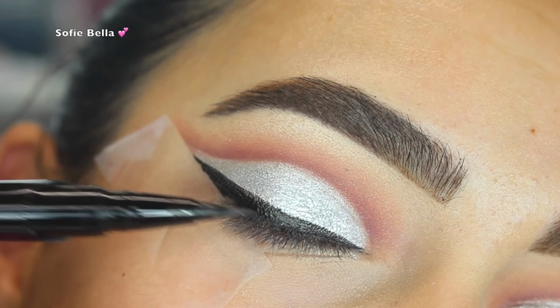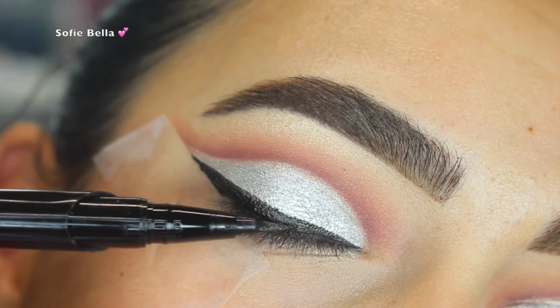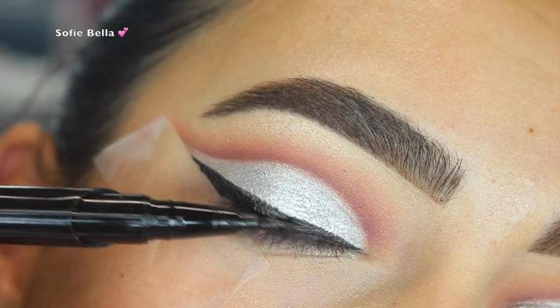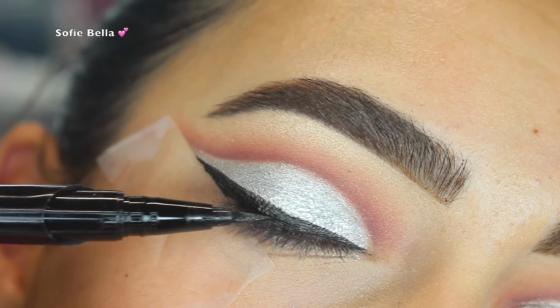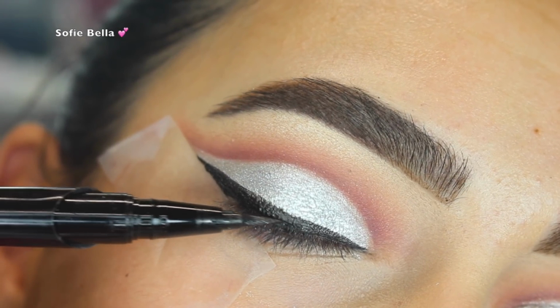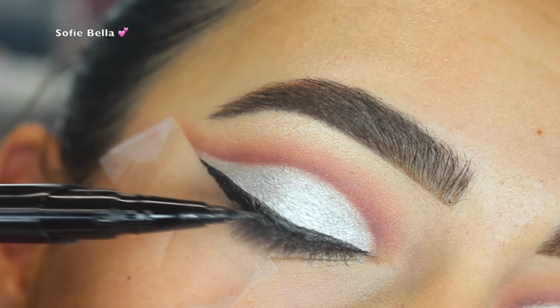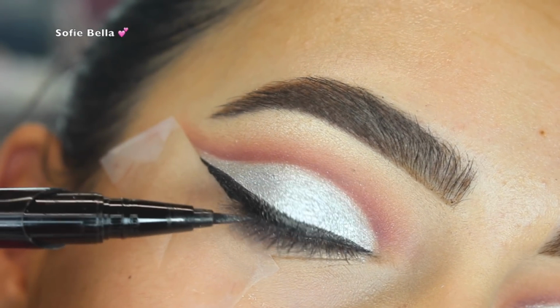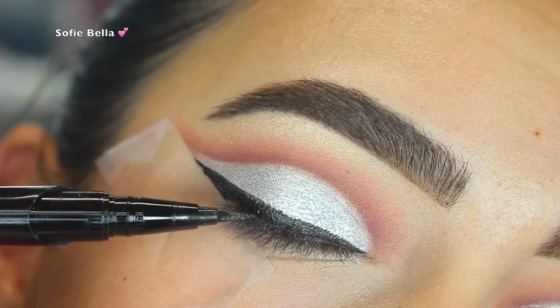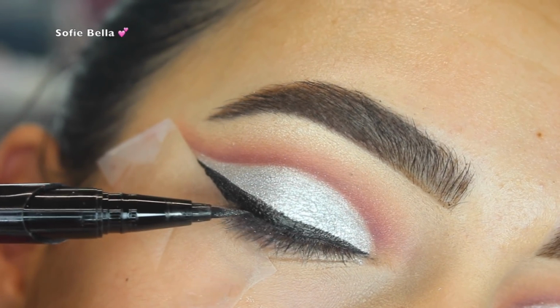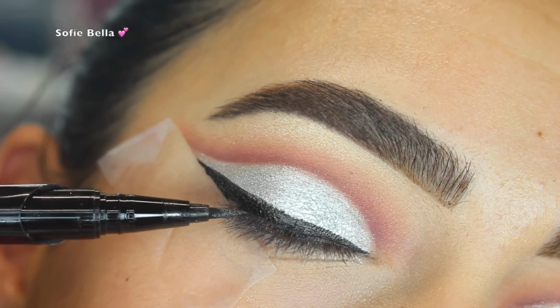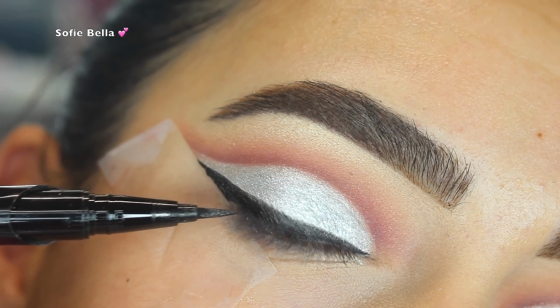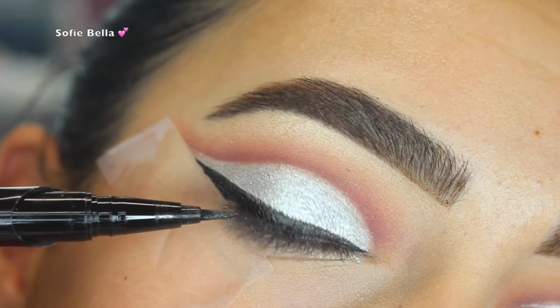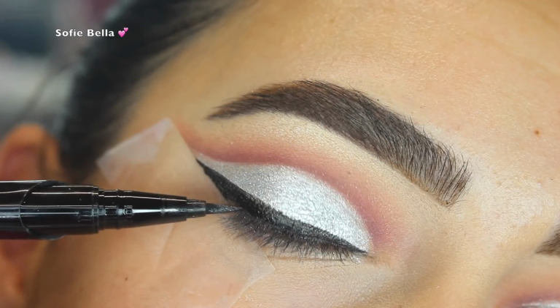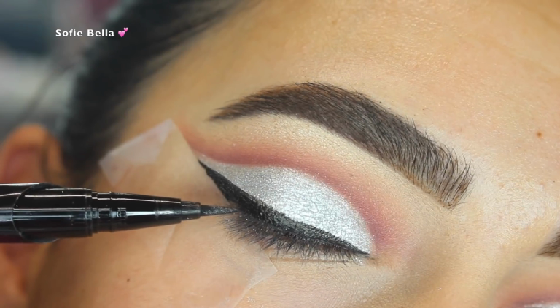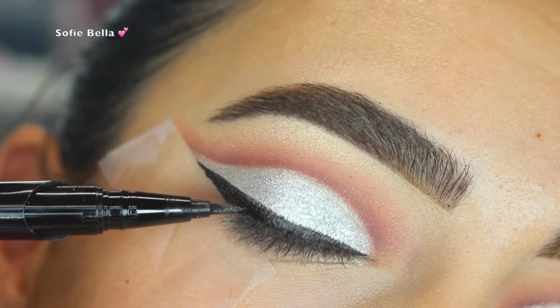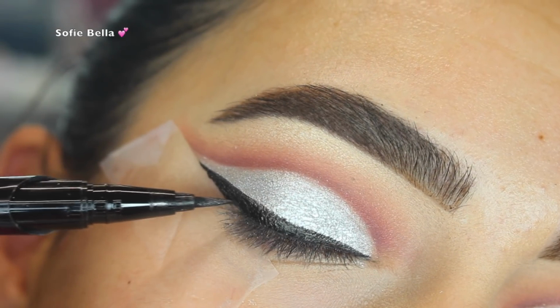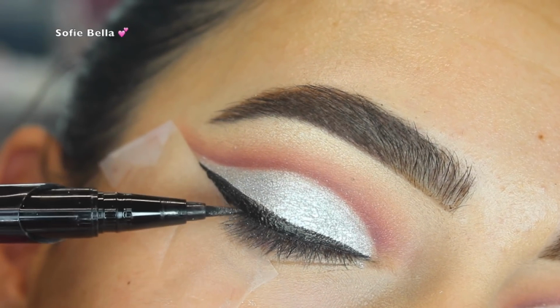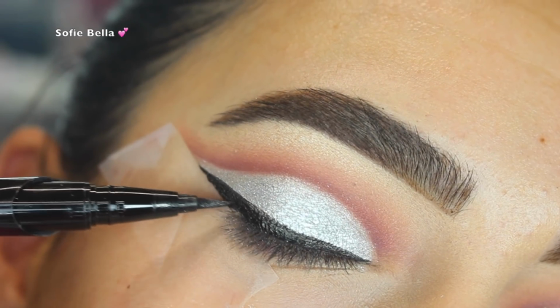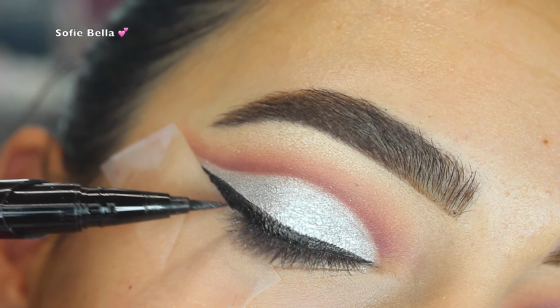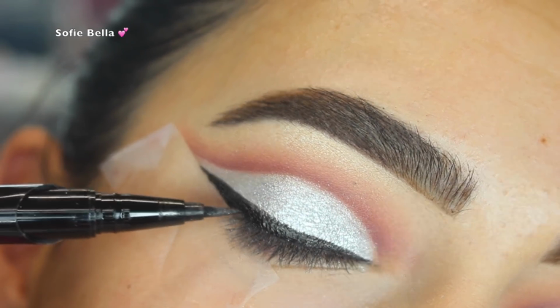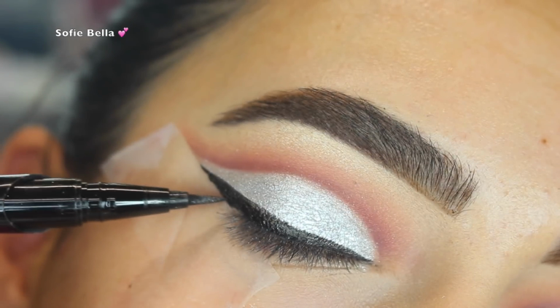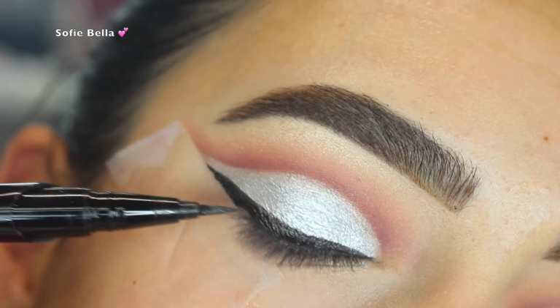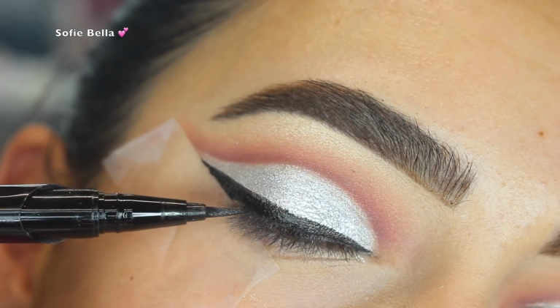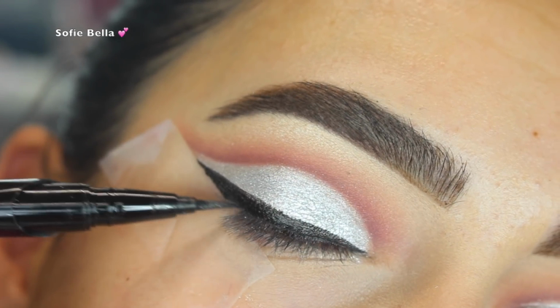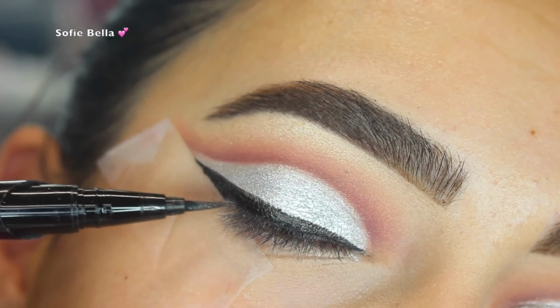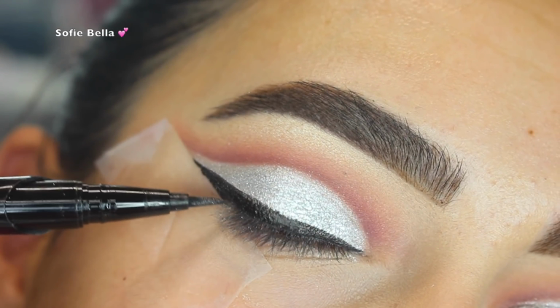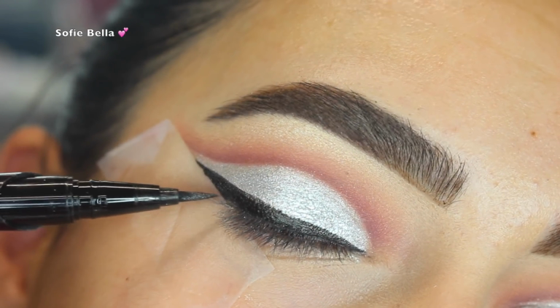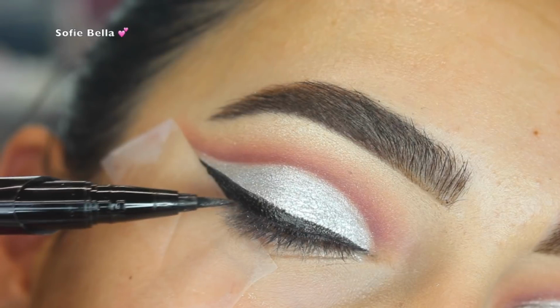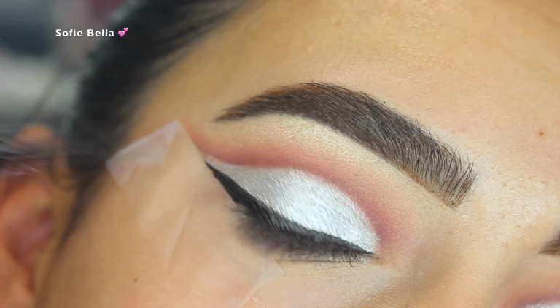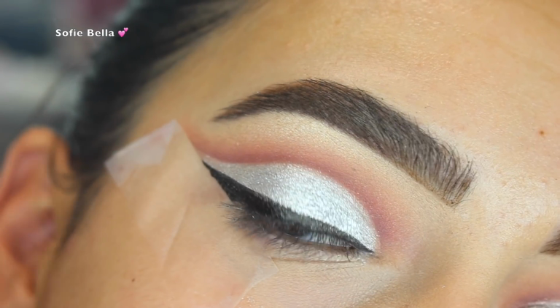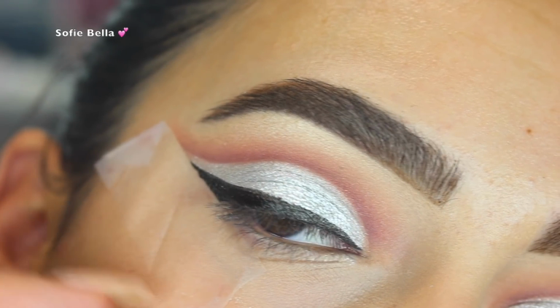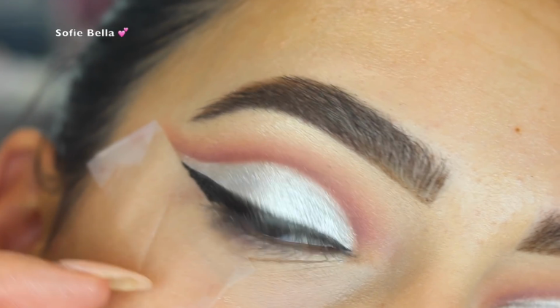For eyeliner I used the Smashbox Always On Liquid Liner, and as you can see when I remove that tape it just creates such a beautiful straight wing.